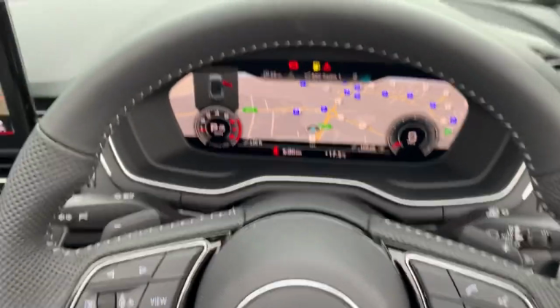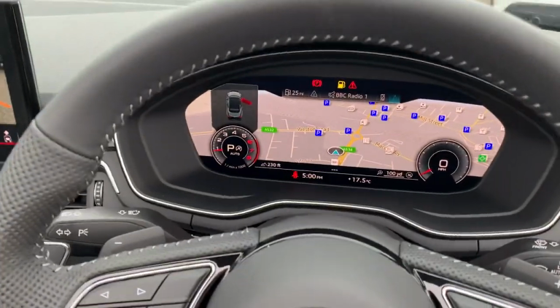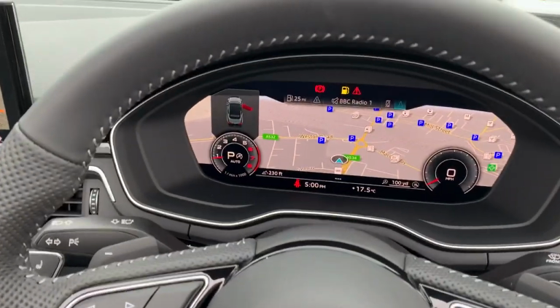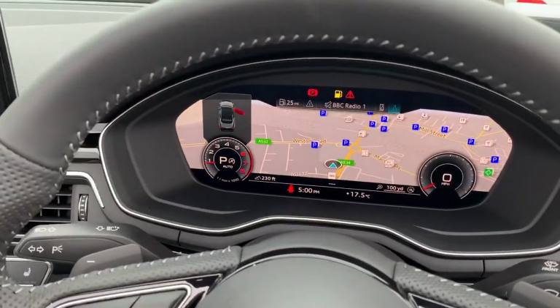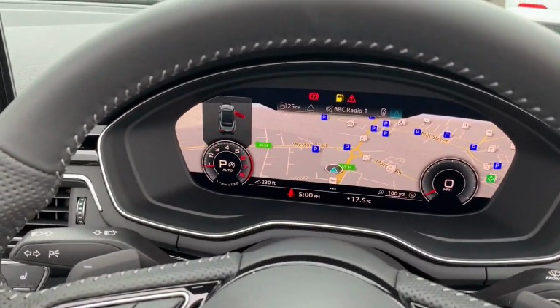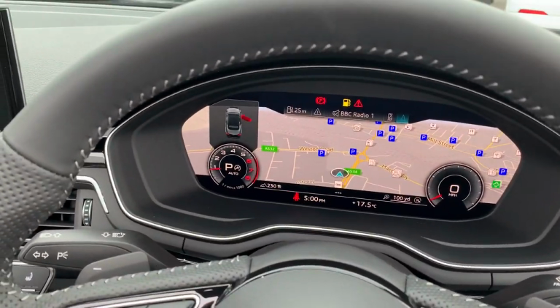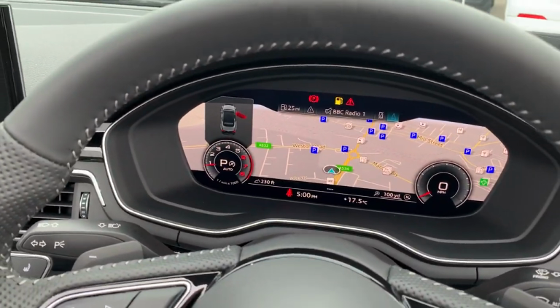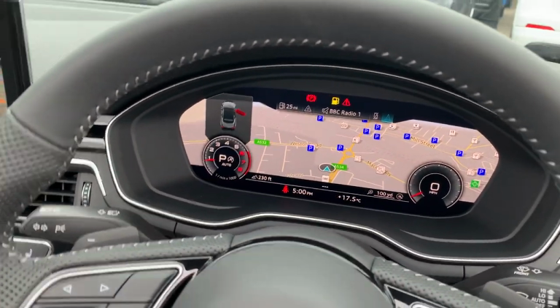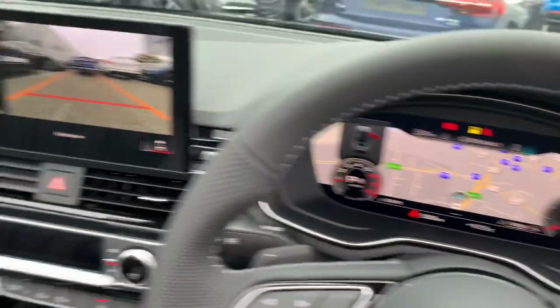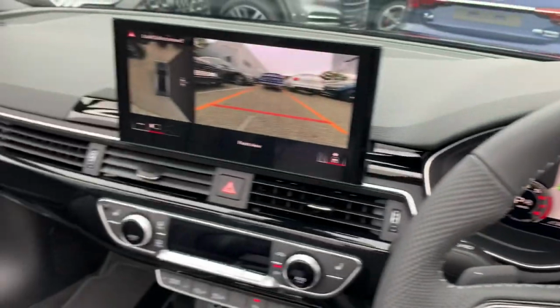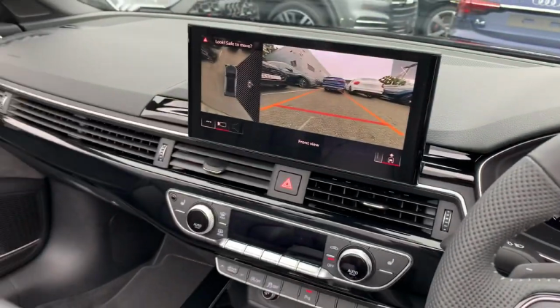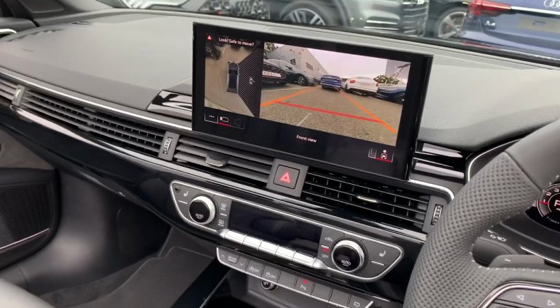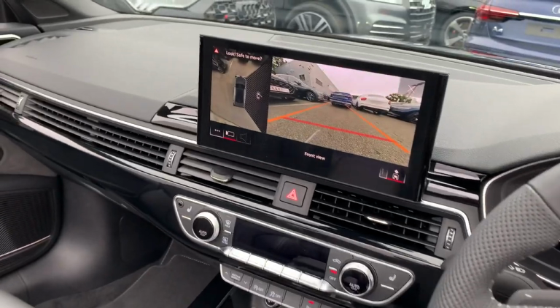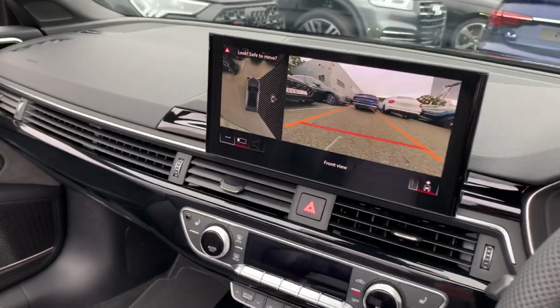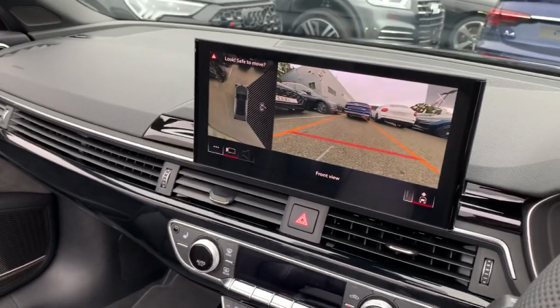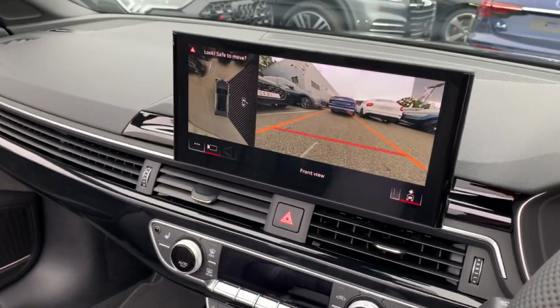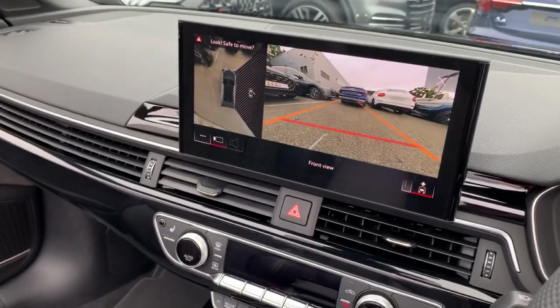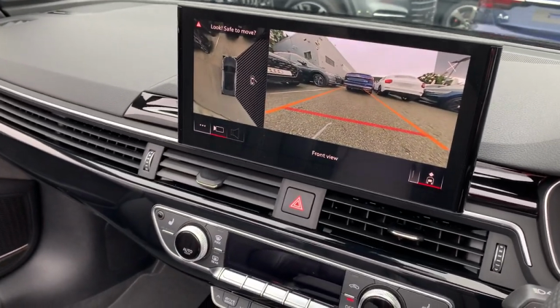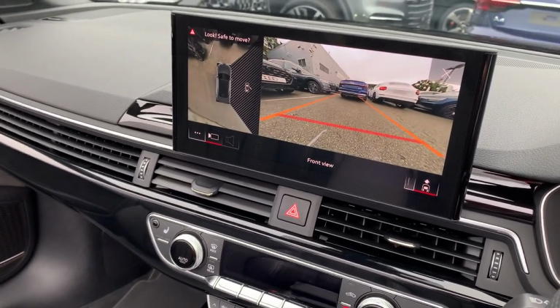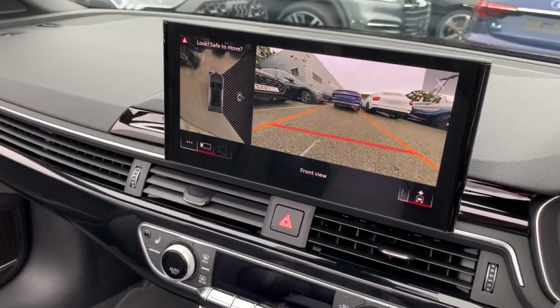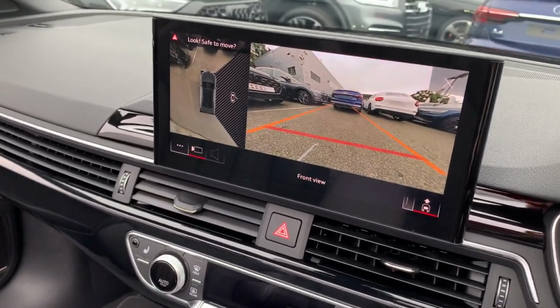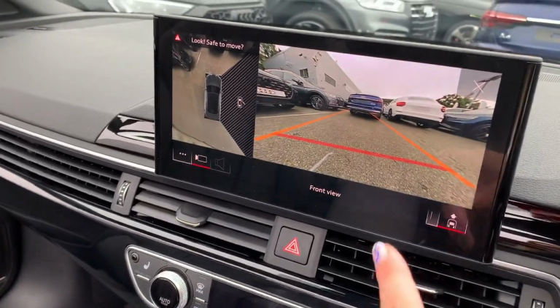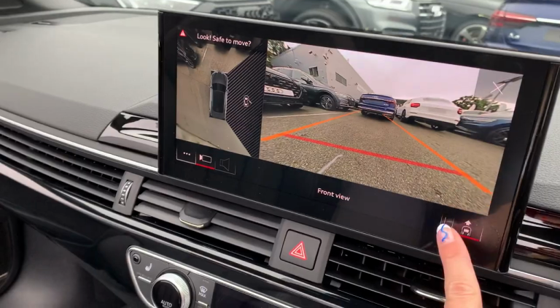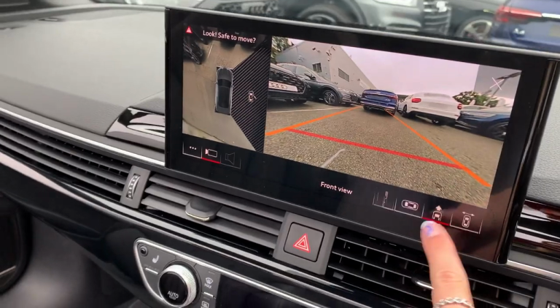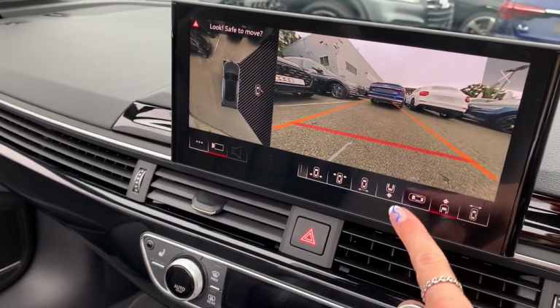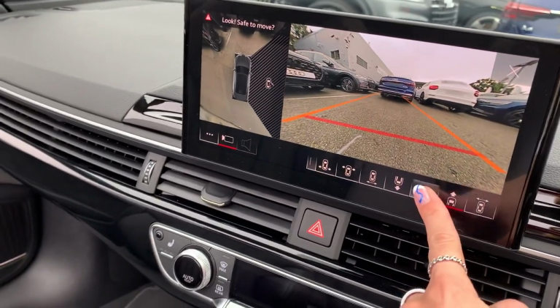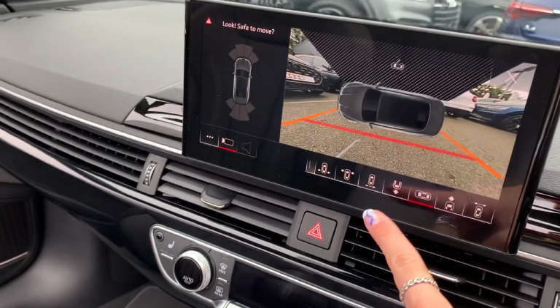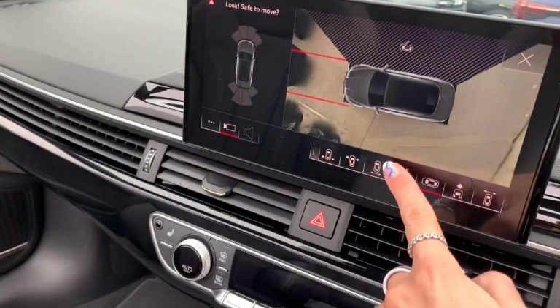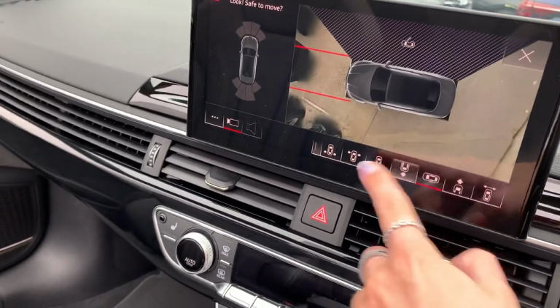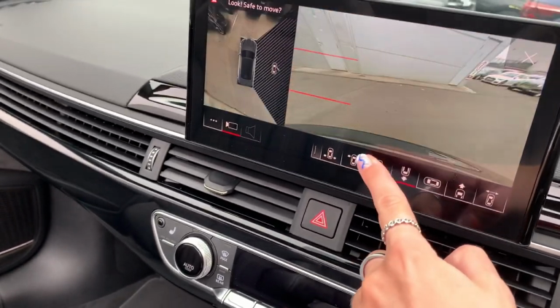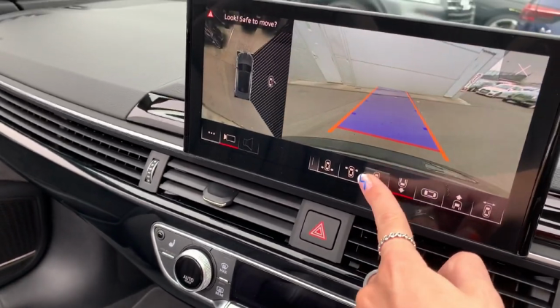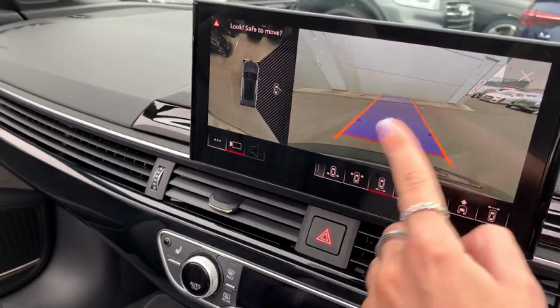Here we have the digital display with Audi's virtual cockpit, touch screen MMI display with navigation, and here we have the 360 camera view which can be adjusted to suit your preference.